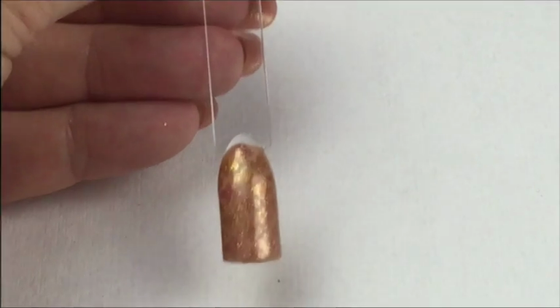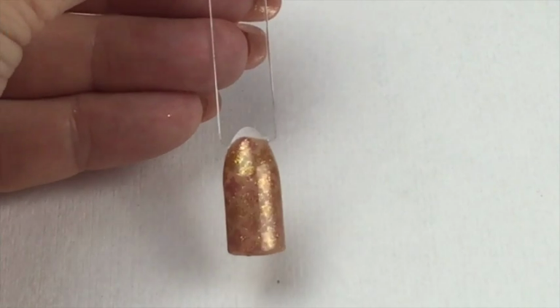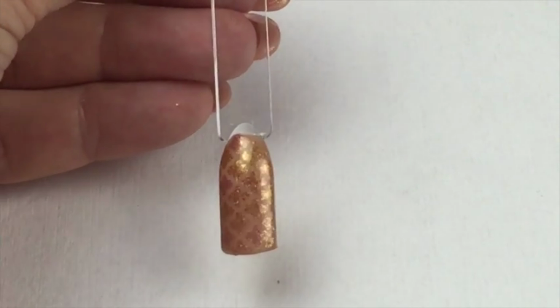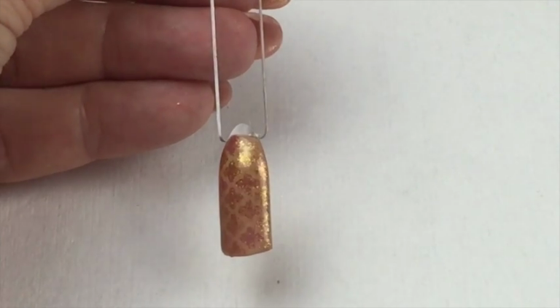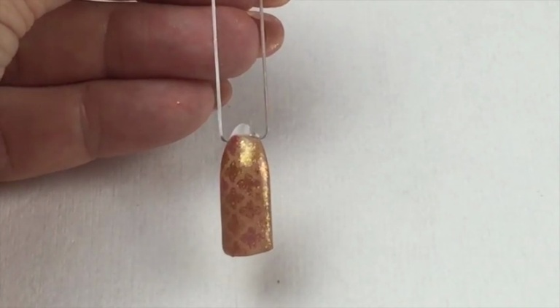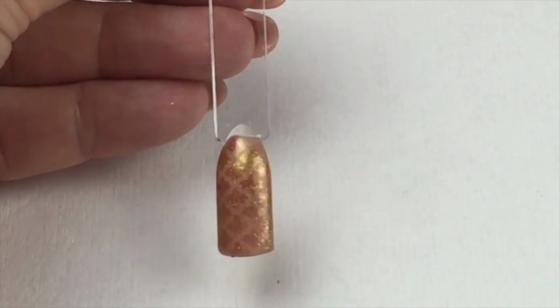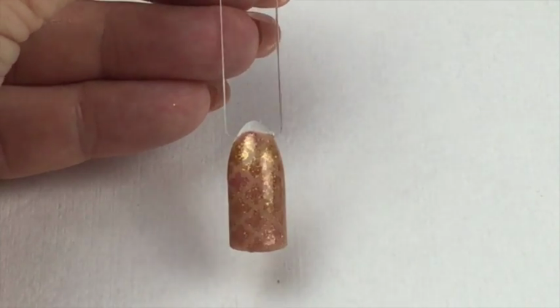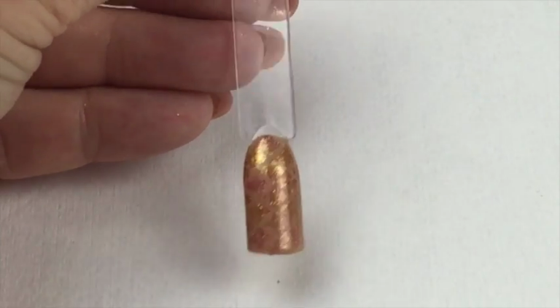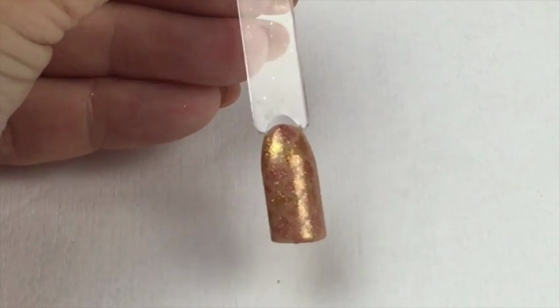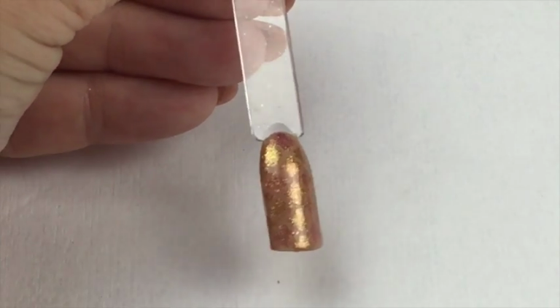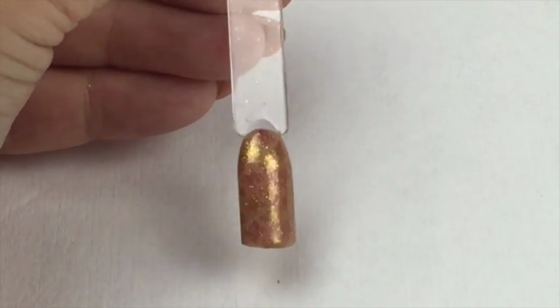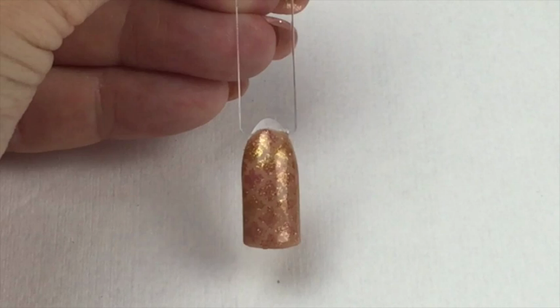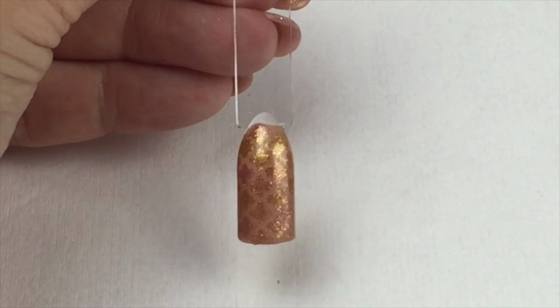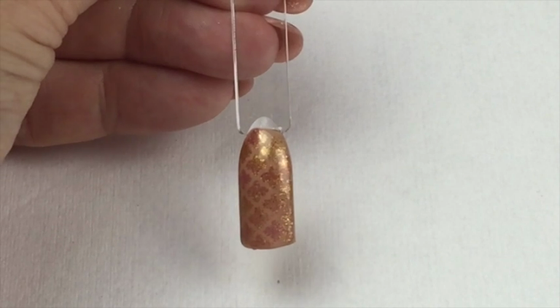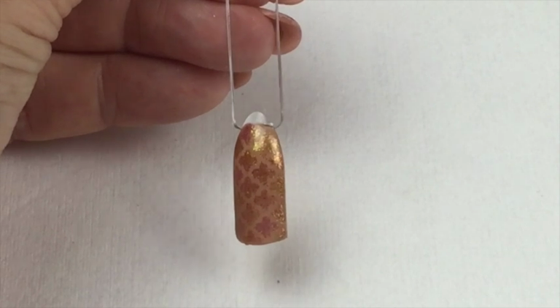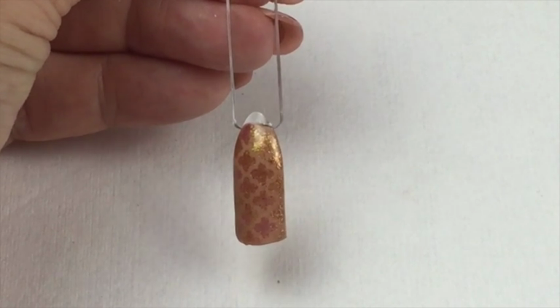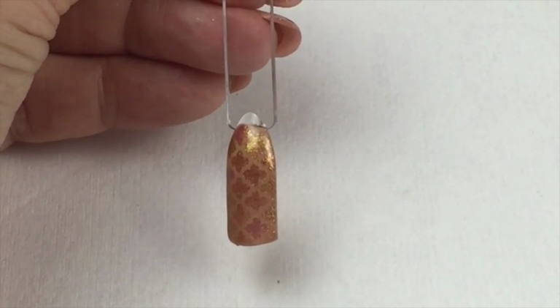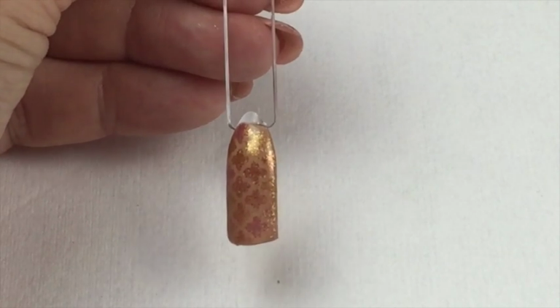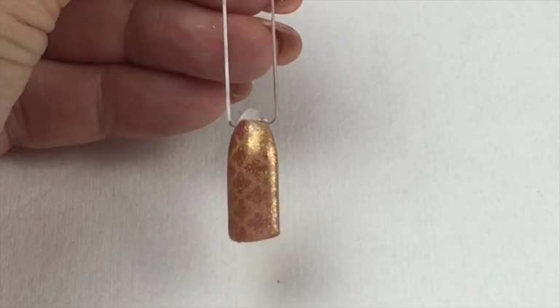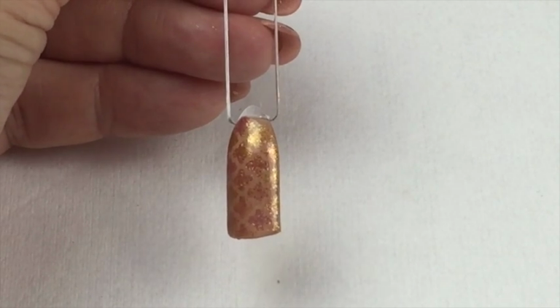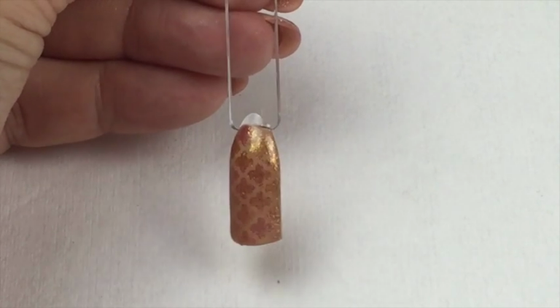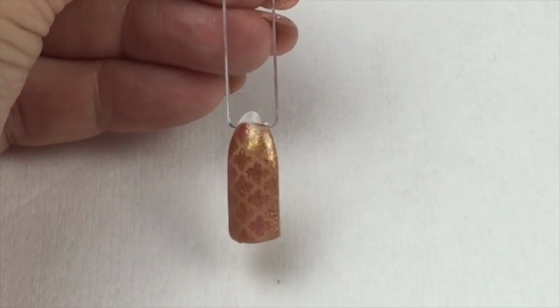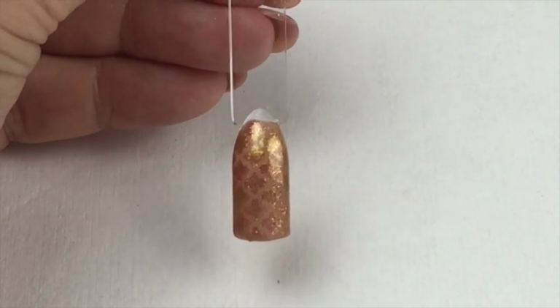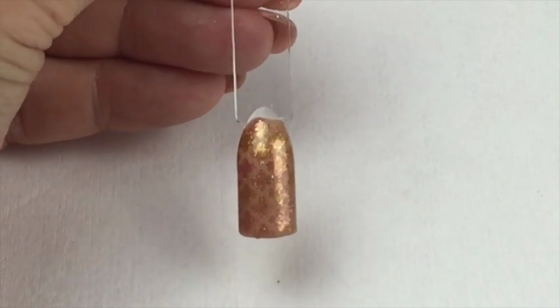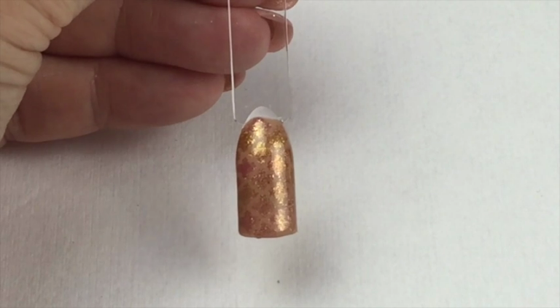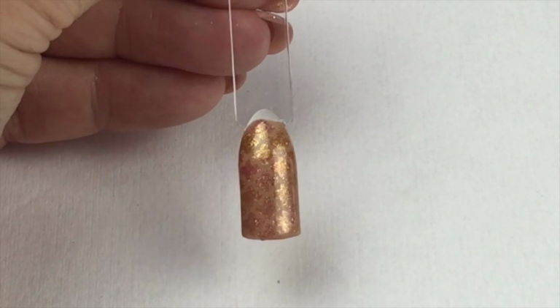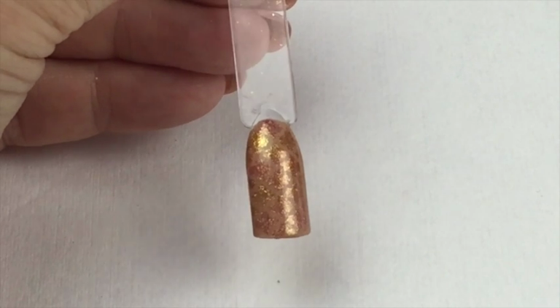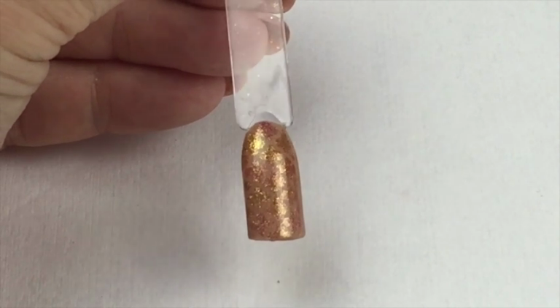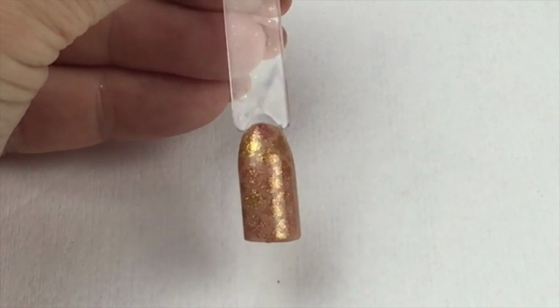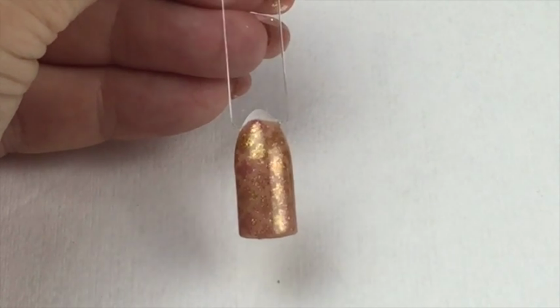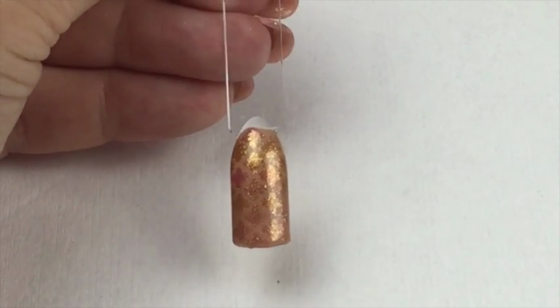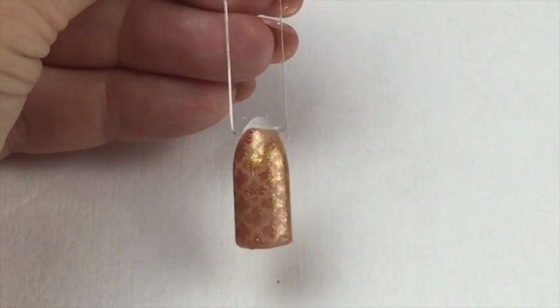So that is the finished design. I hope that is showing up well - it looks like it shows up better when I tilt it like that. The colors I've used are gorgeous. The Magpie Beauty pigments are stunning.